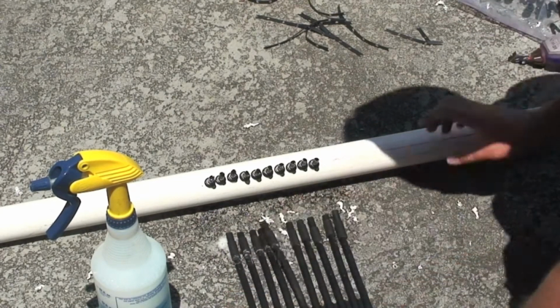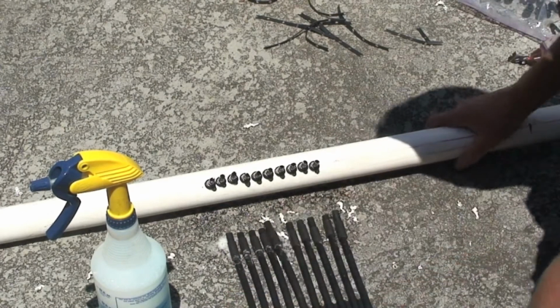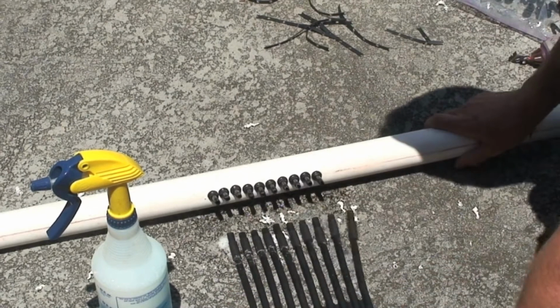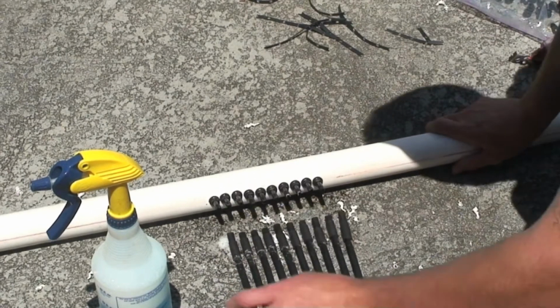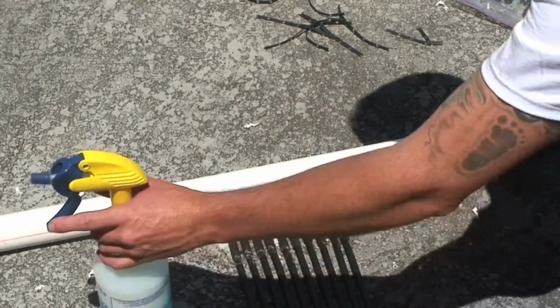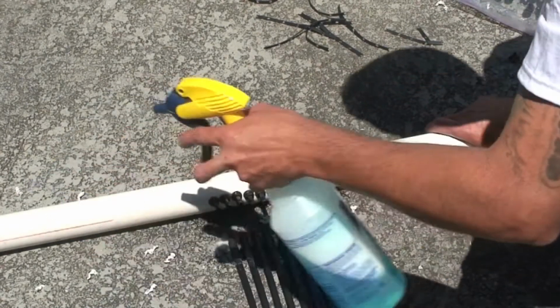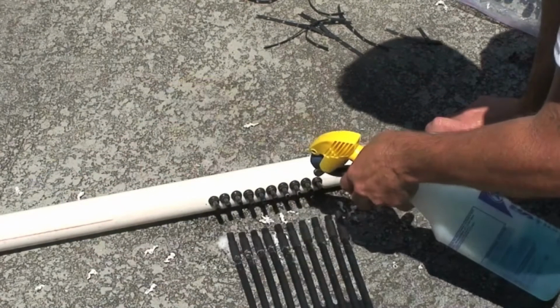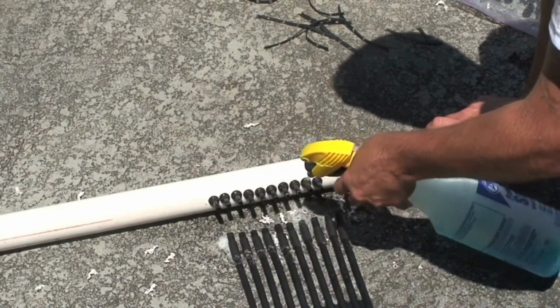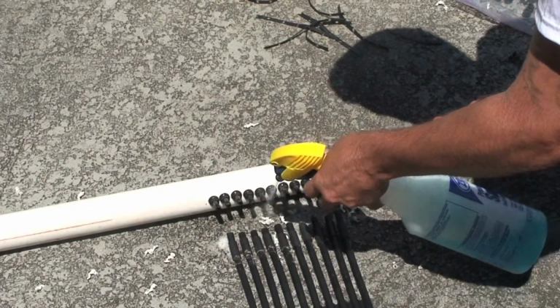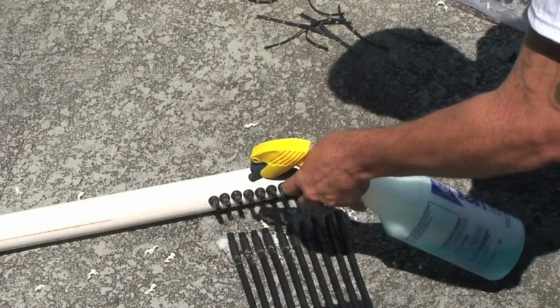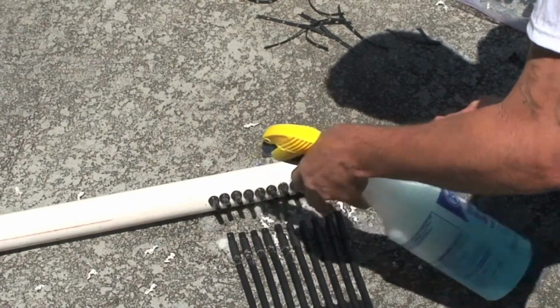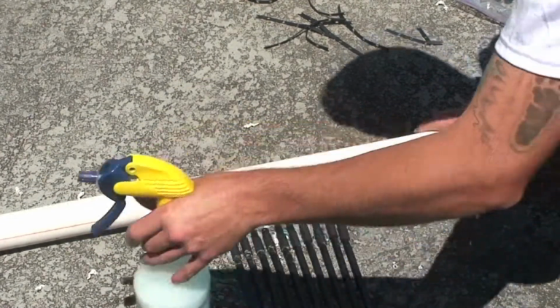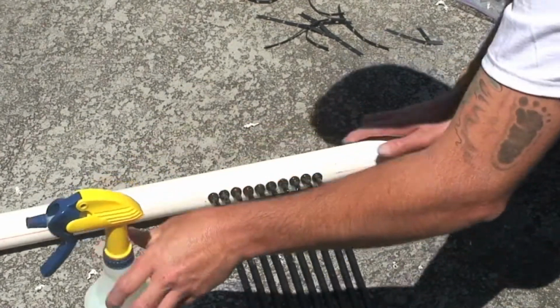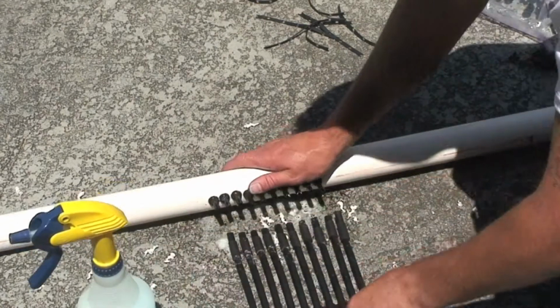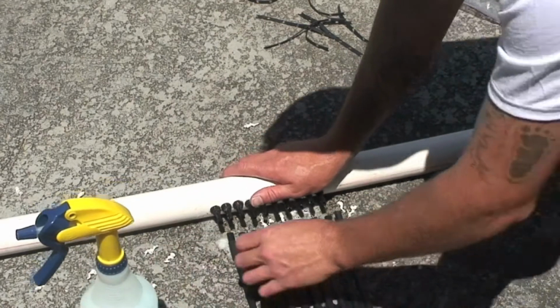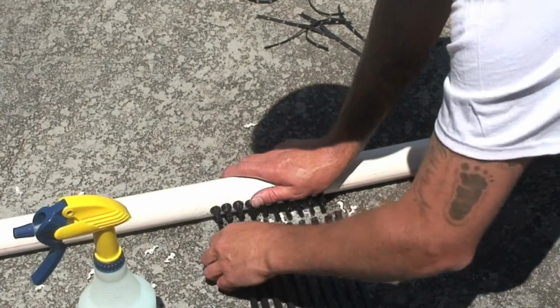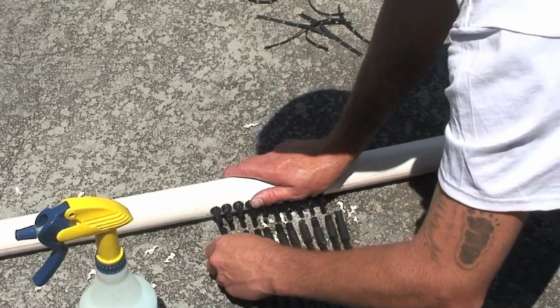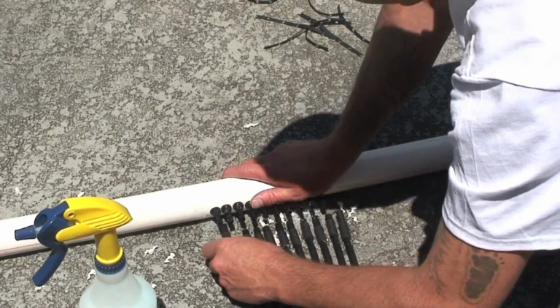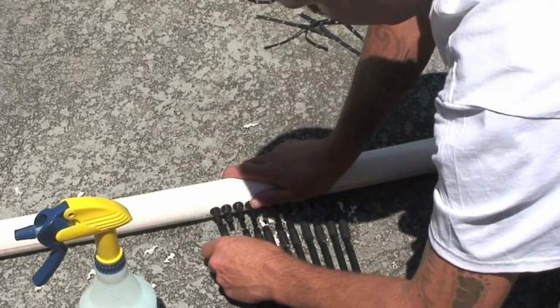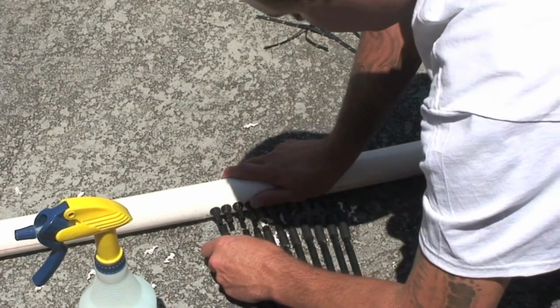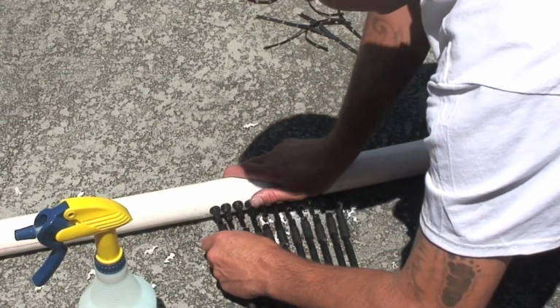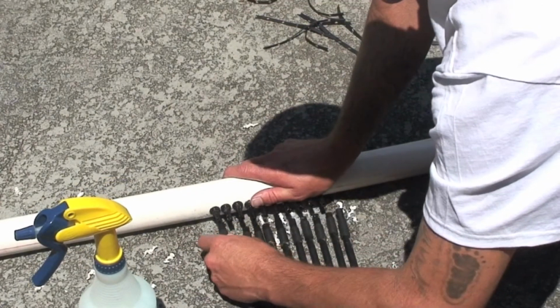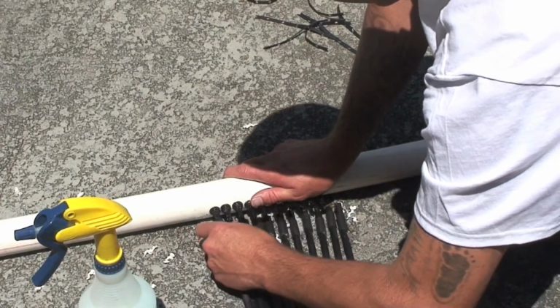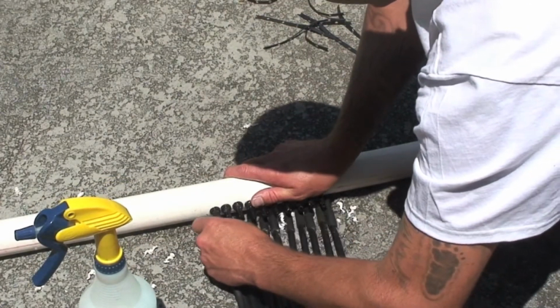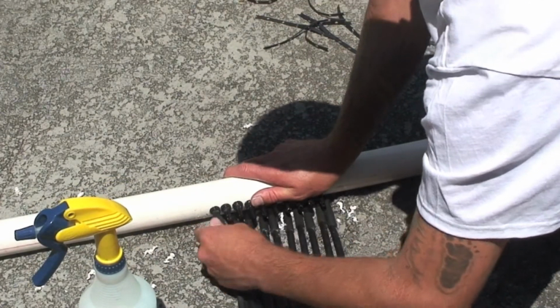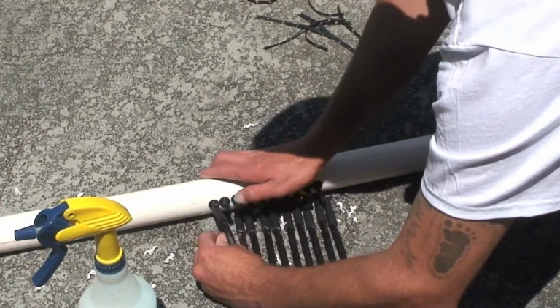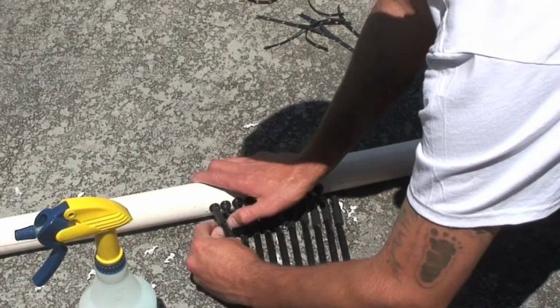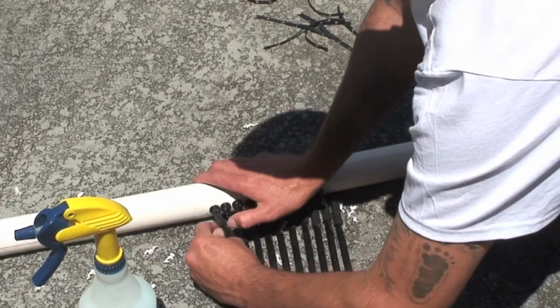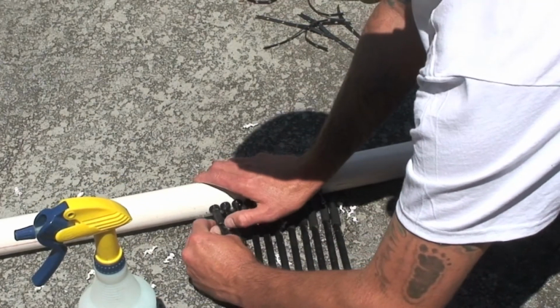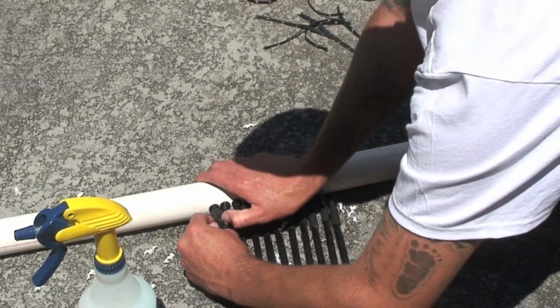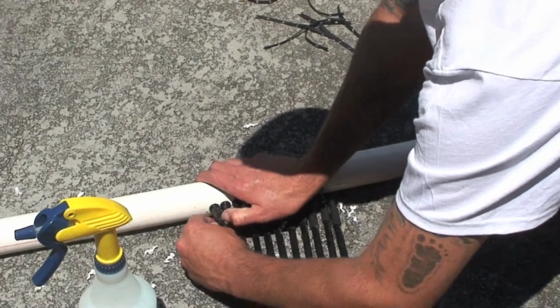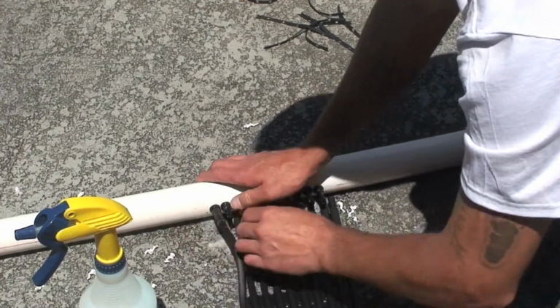Slide the tube over the barb and push the sill lock all the way.